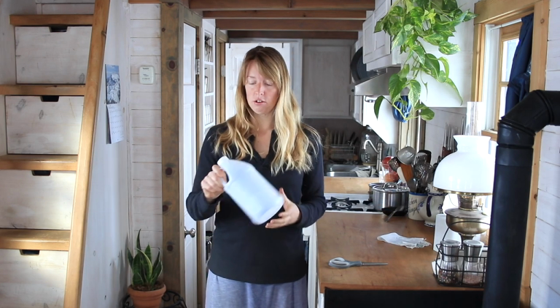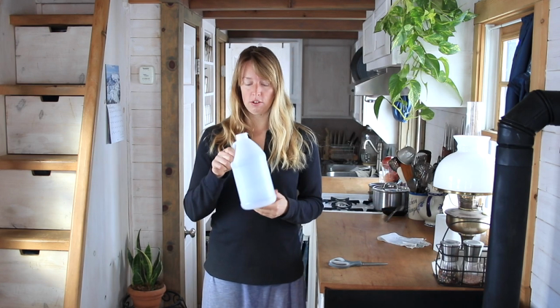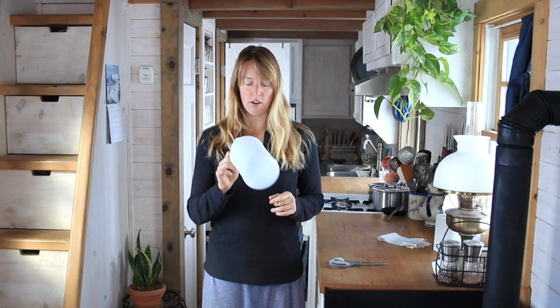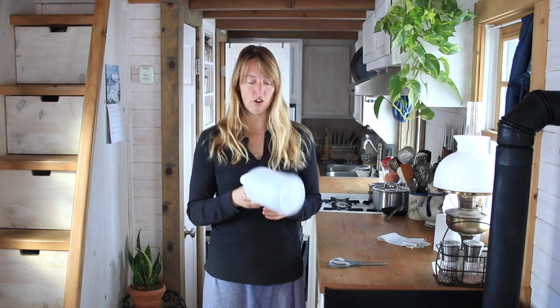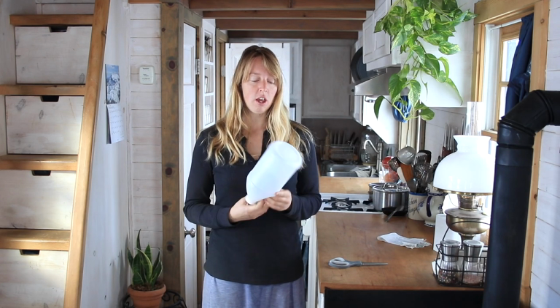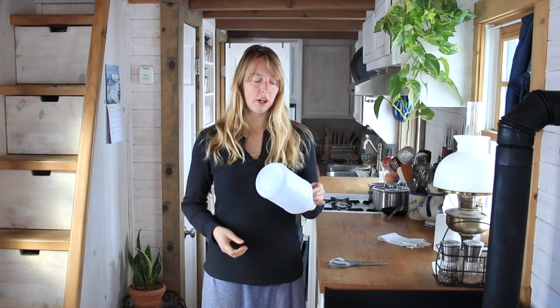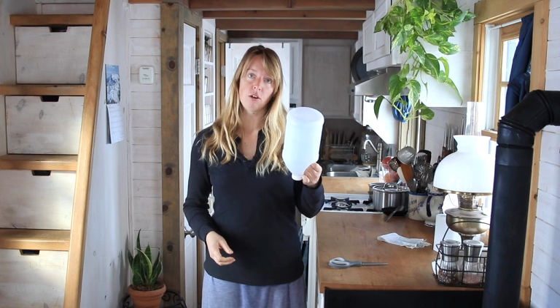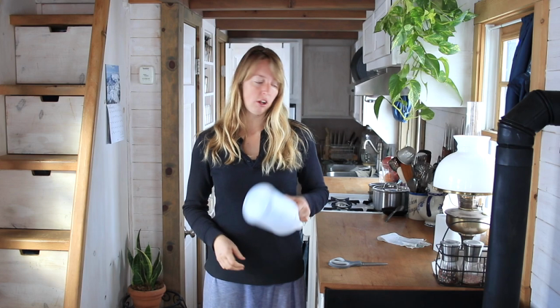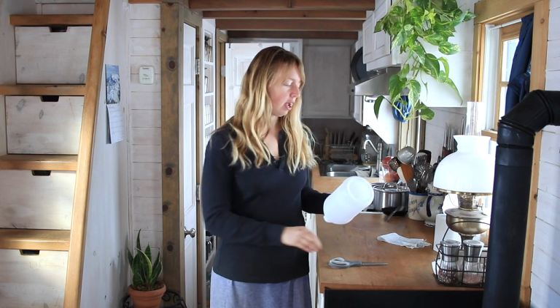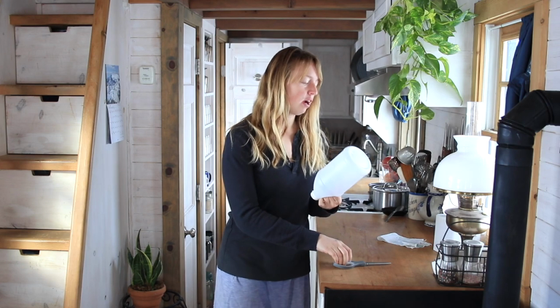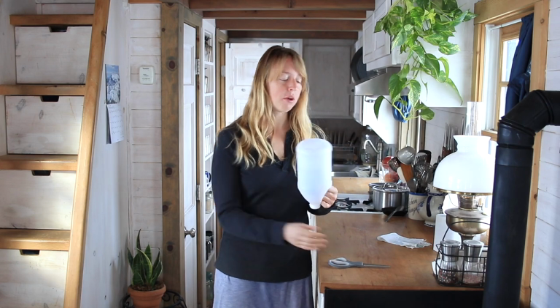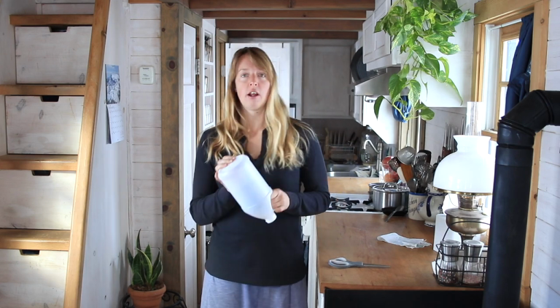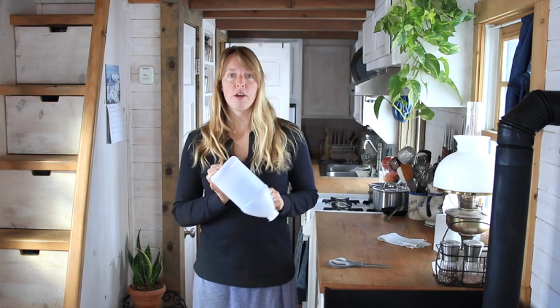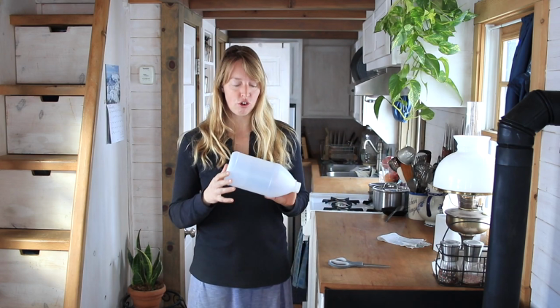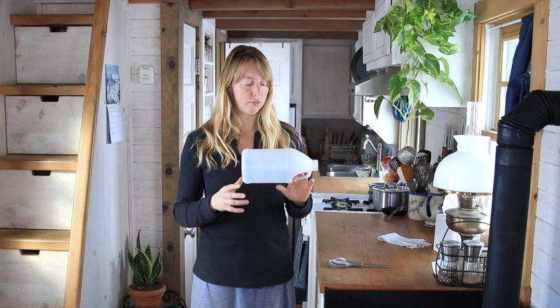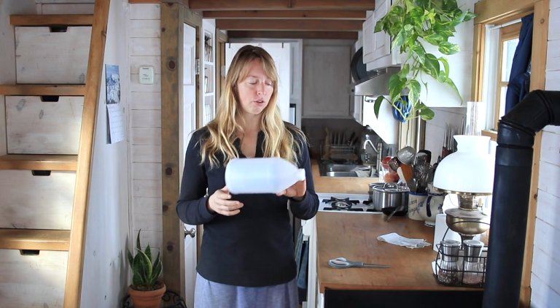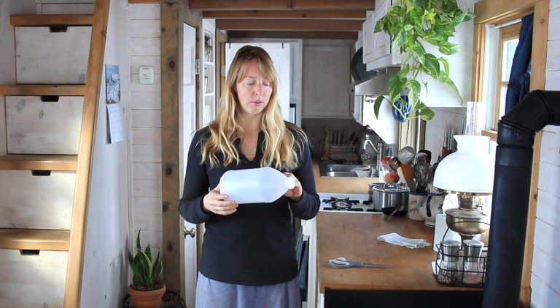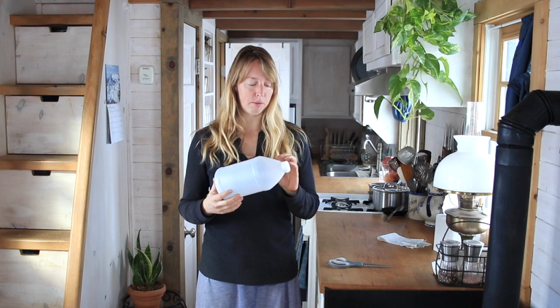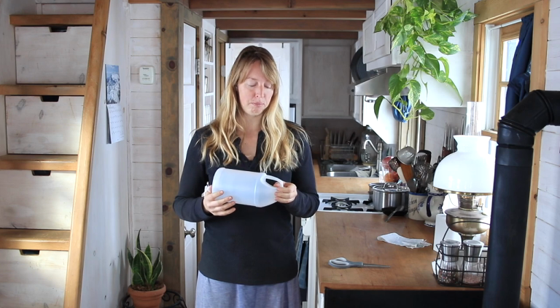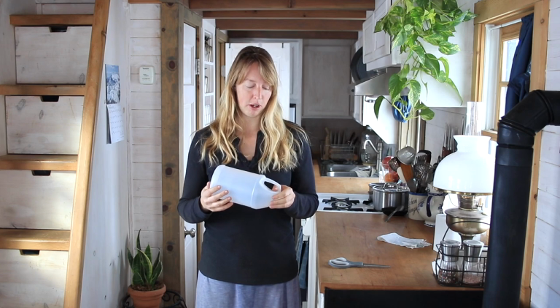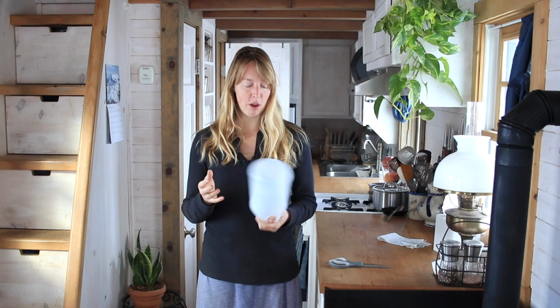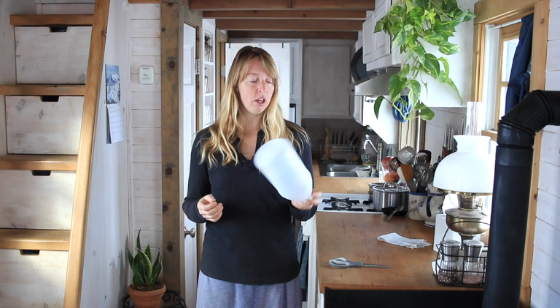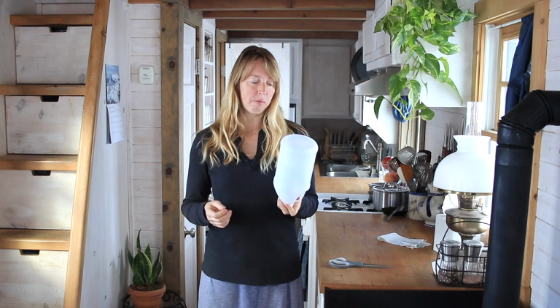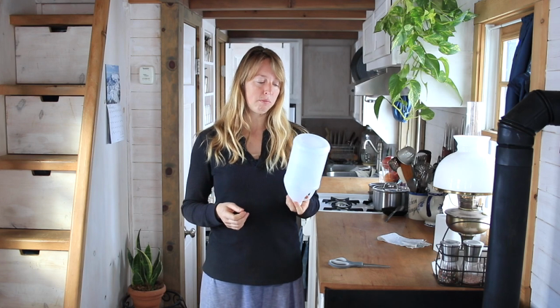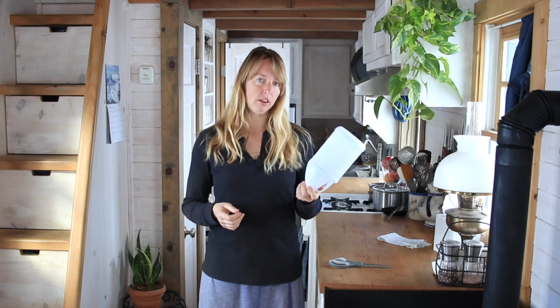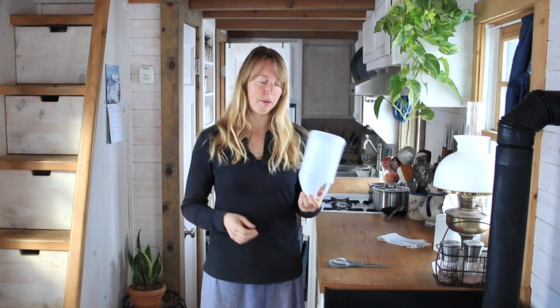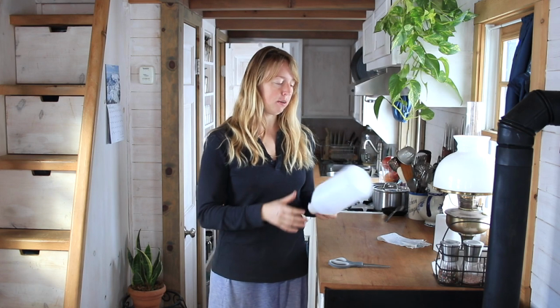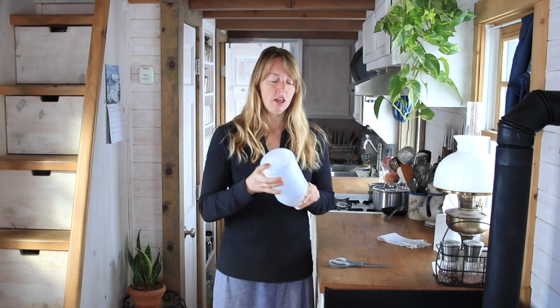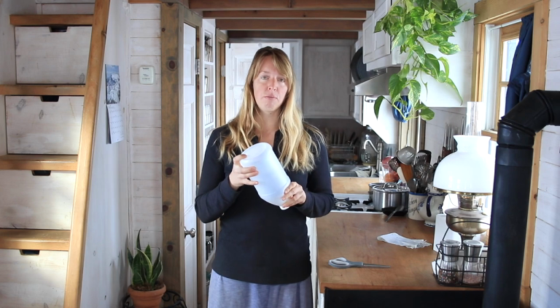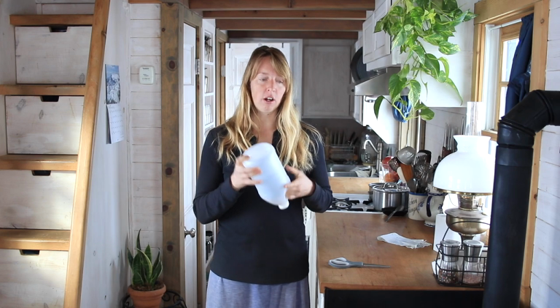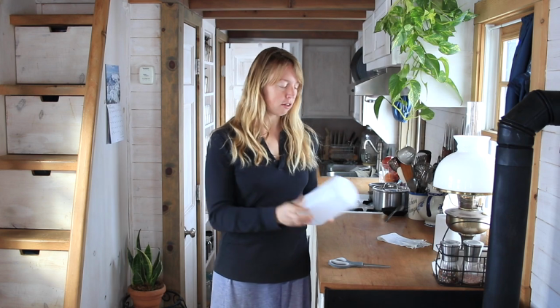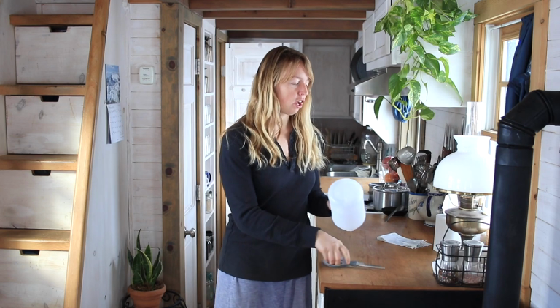This was a vinegar jug and what I'm going to do is turn it into a green scoop. It doesn't have to be a vinegar jug — we never buy plastic bottles of milk, but you can probably use a milk jug. They're a little bit more flimsy. These are a little bit sturdier.